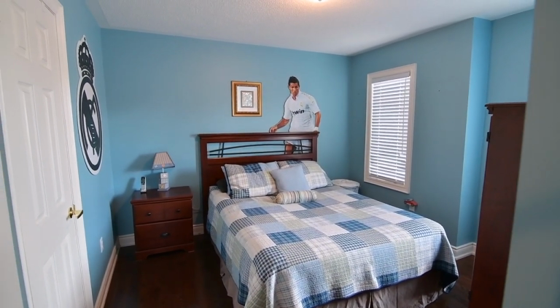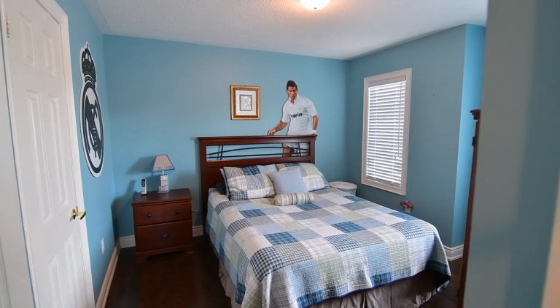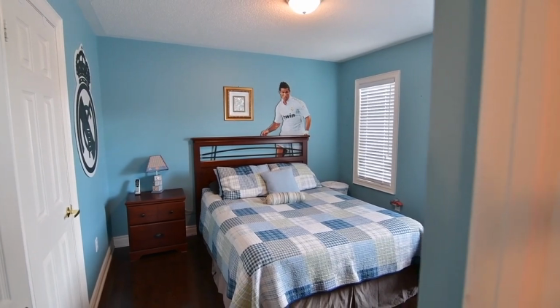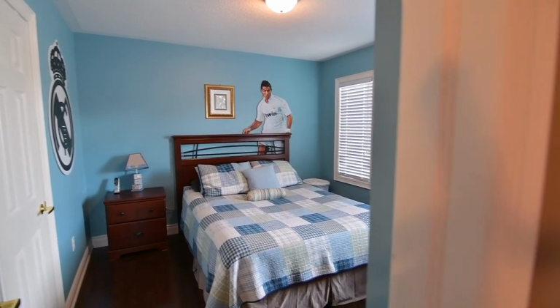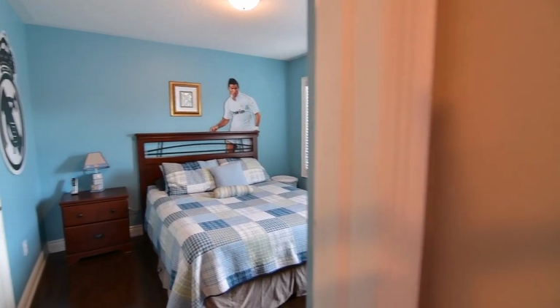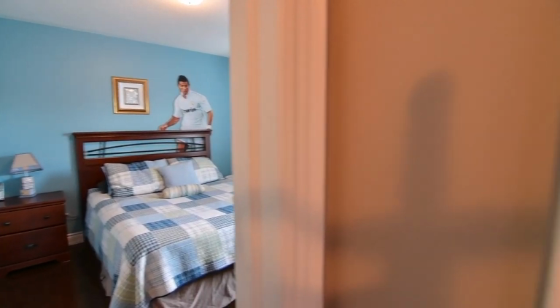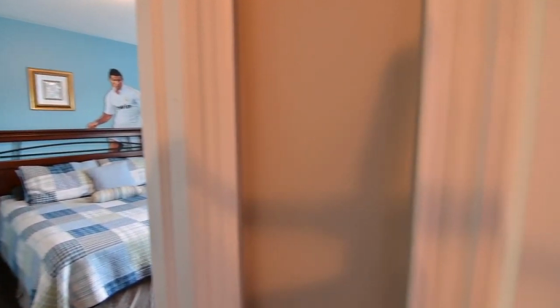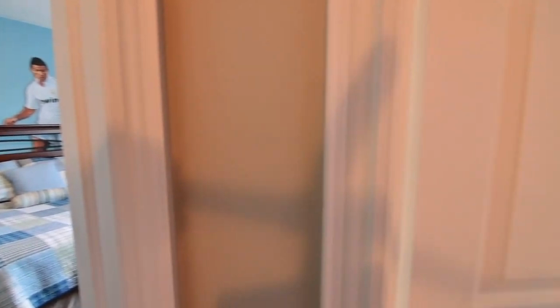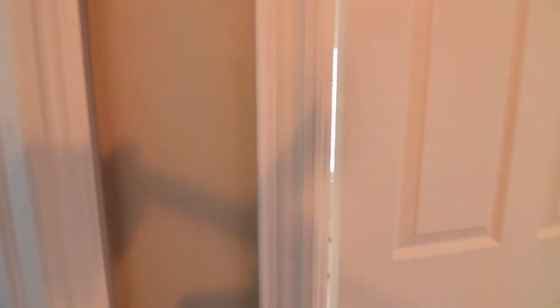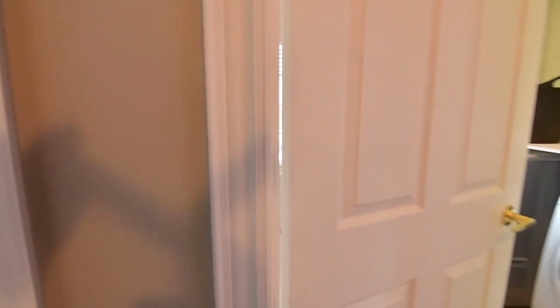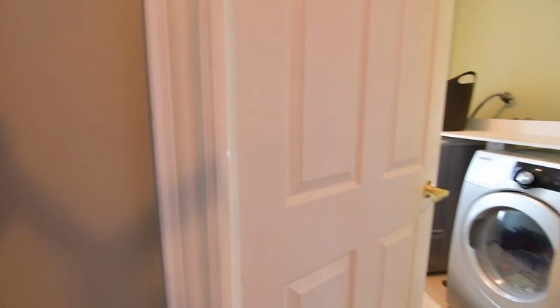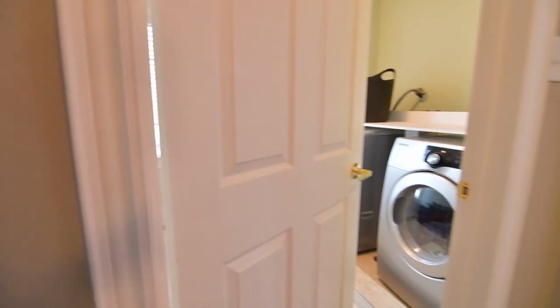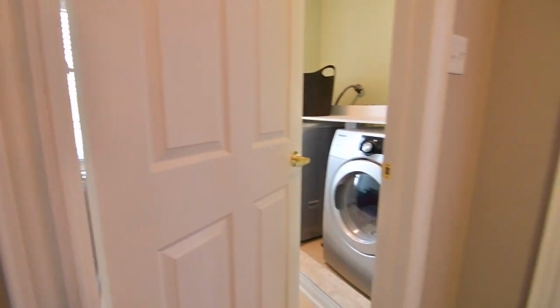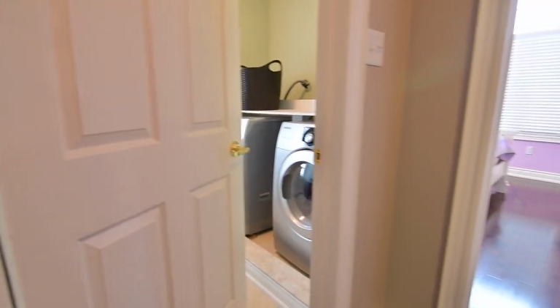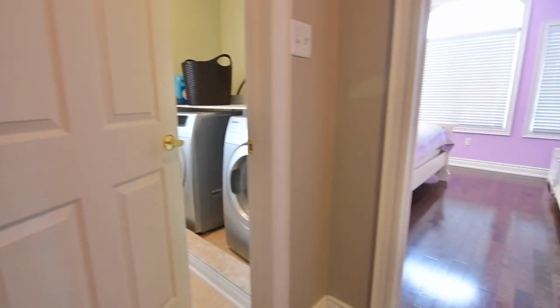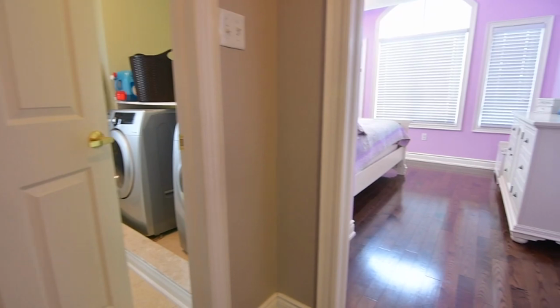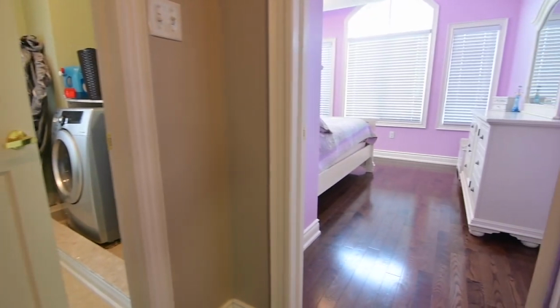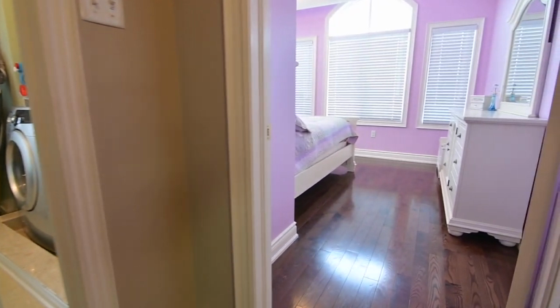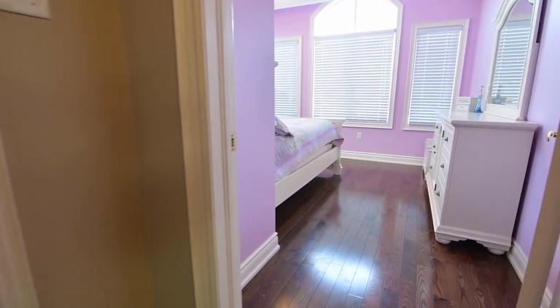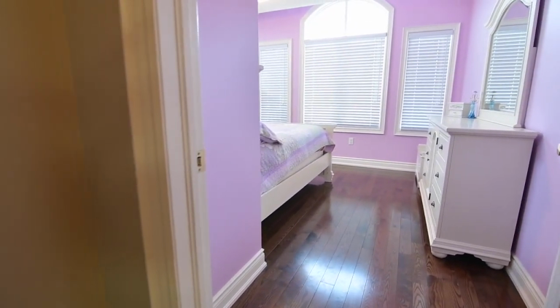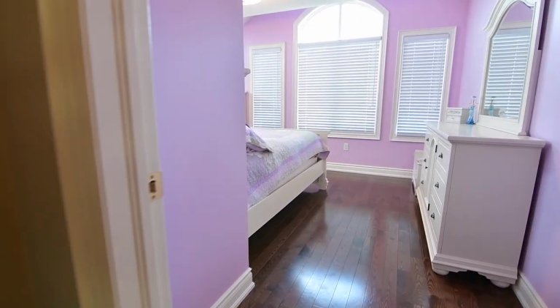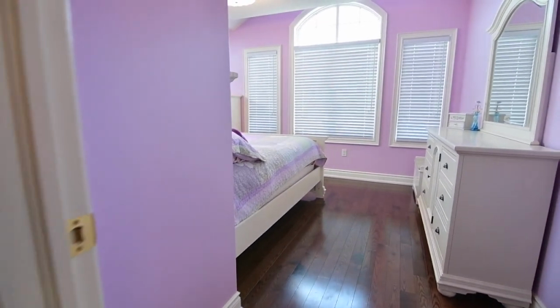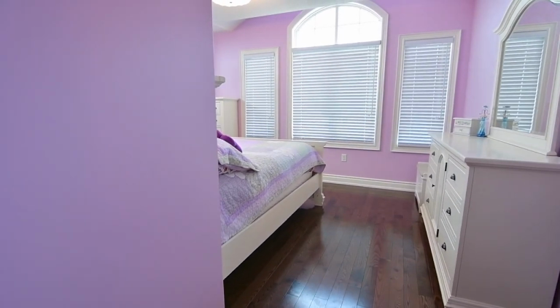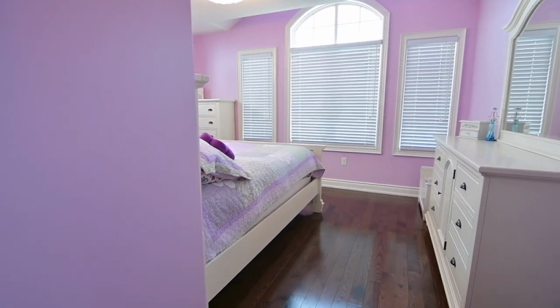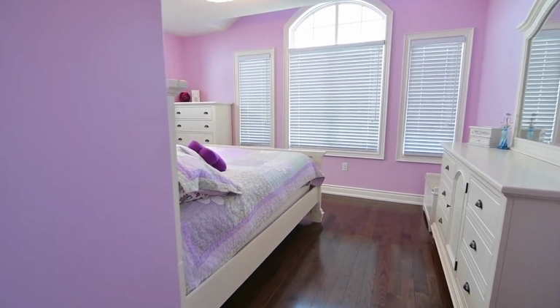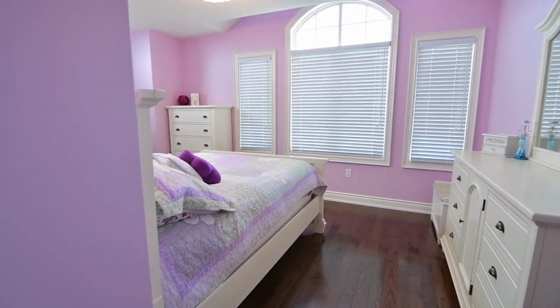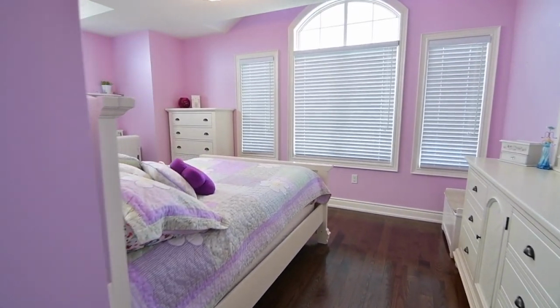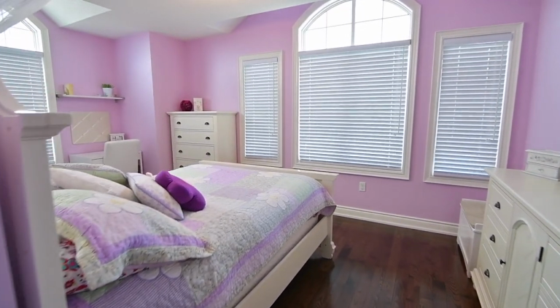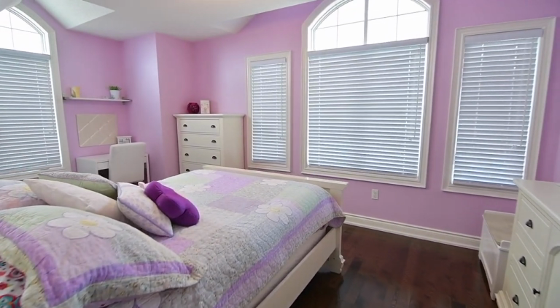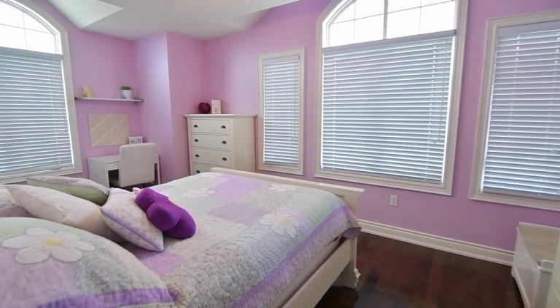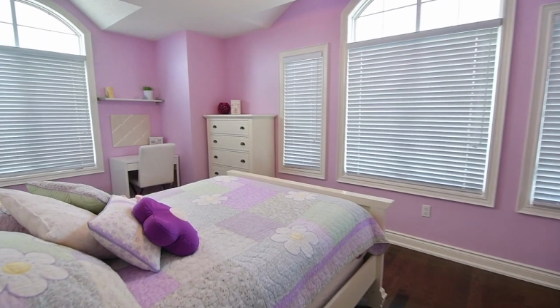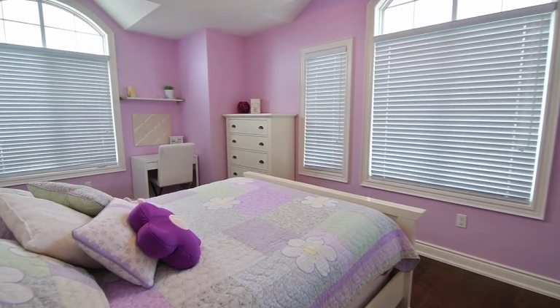The laundry room also has a ceramic-tiled floor, as well as a front-load washer and dryer. The generously sized fourth bedroom has vaulted ceilings above its arched windows.